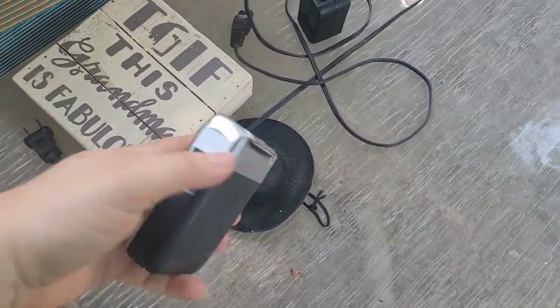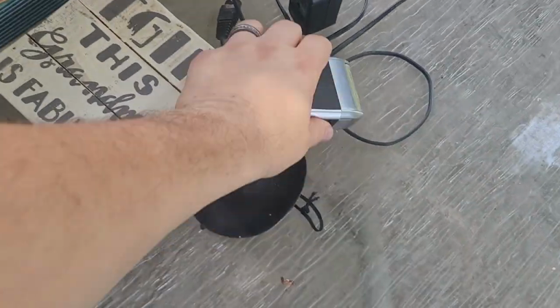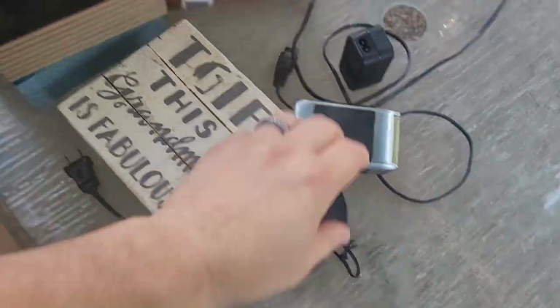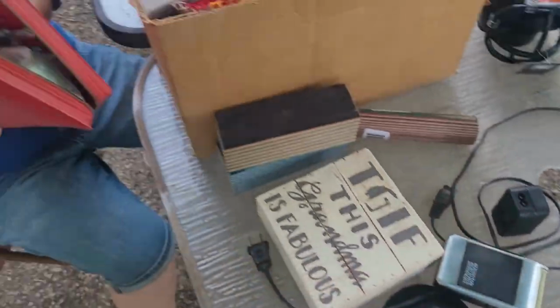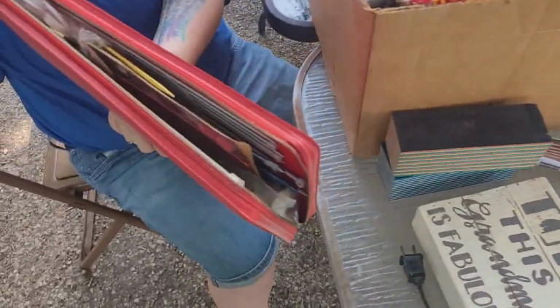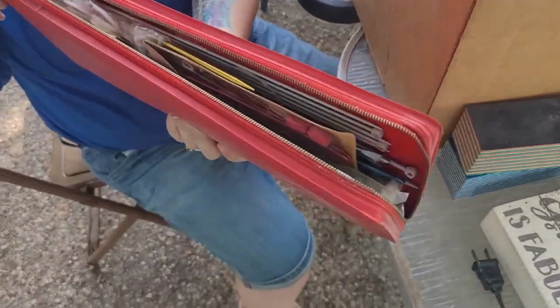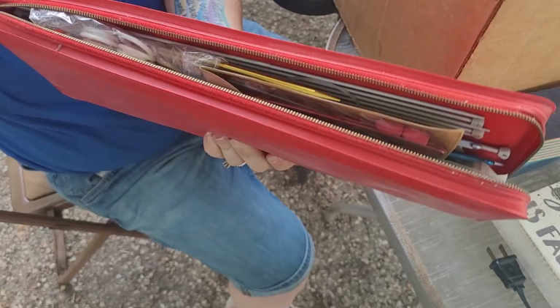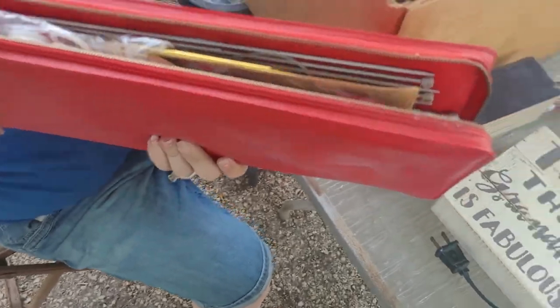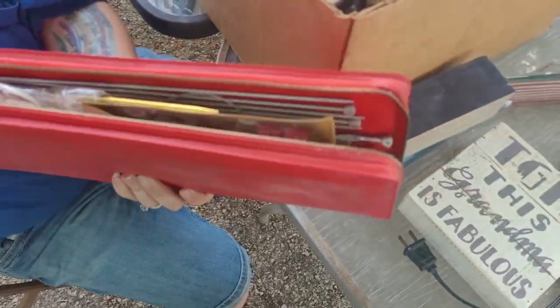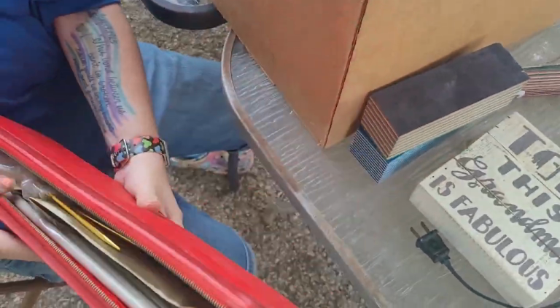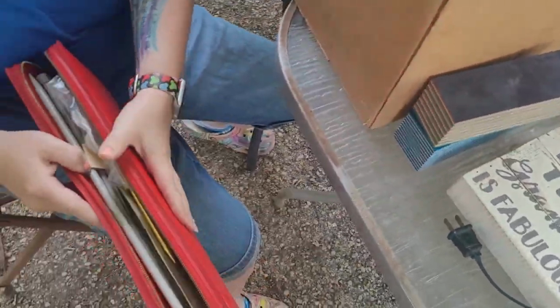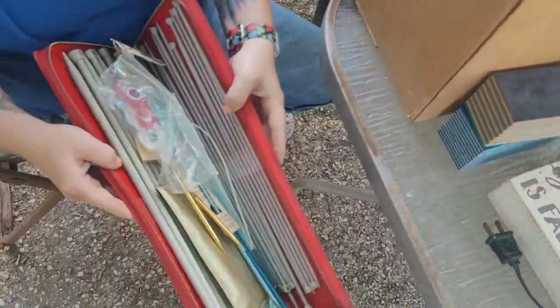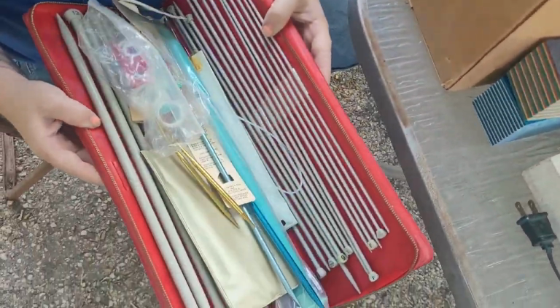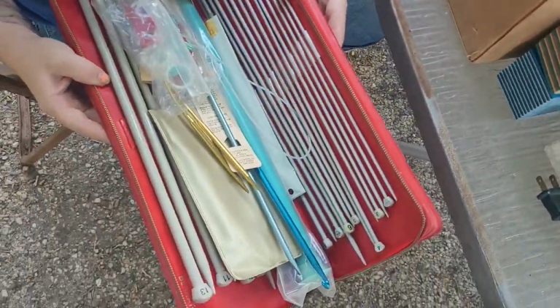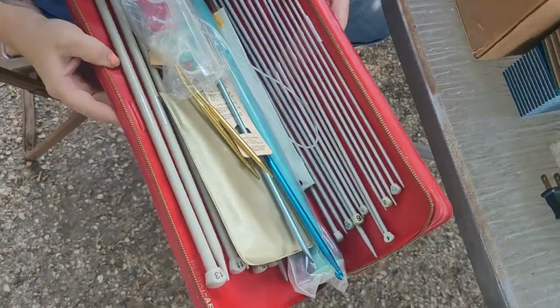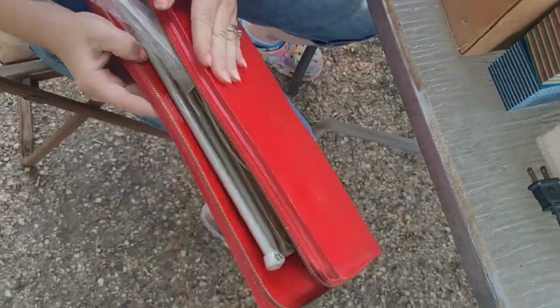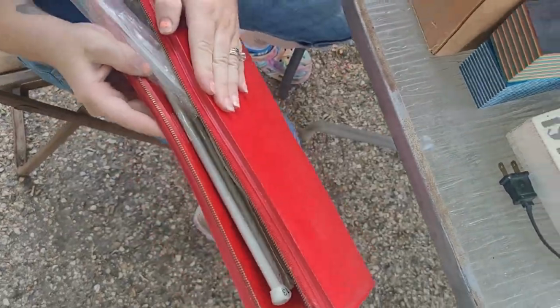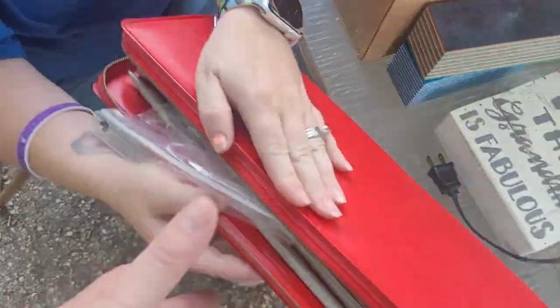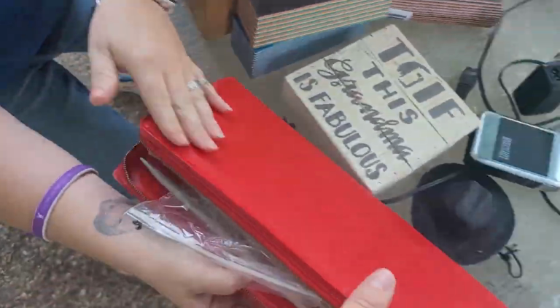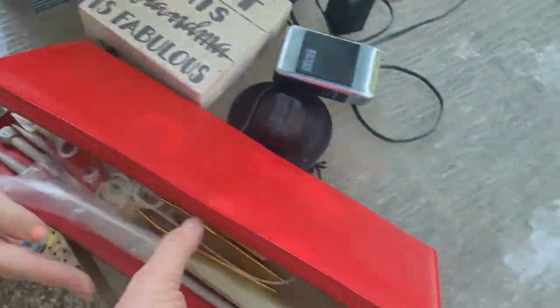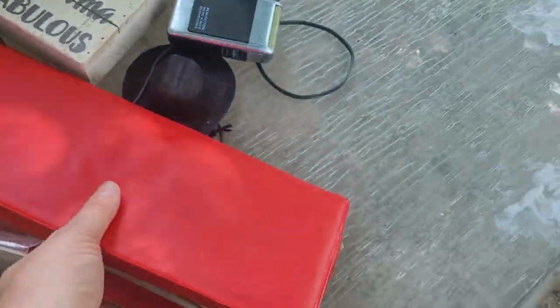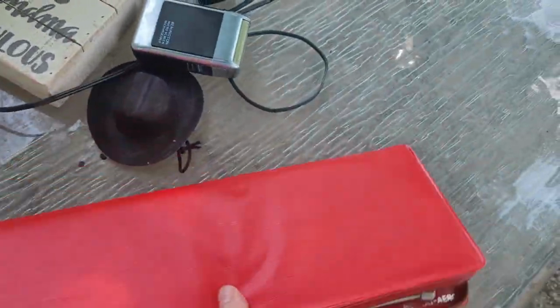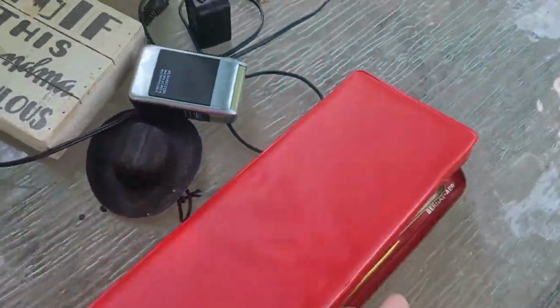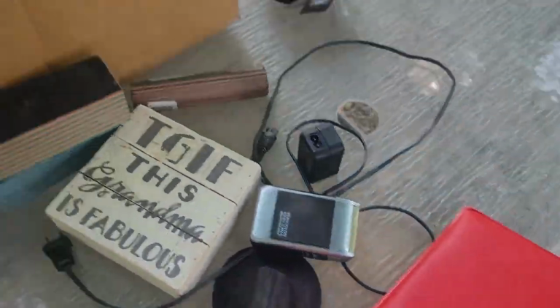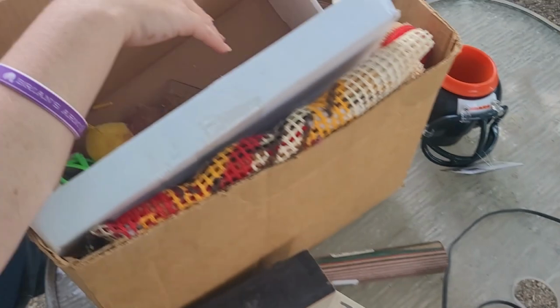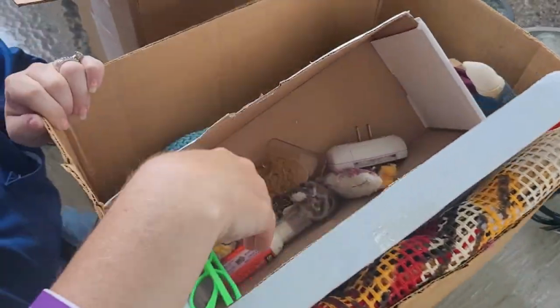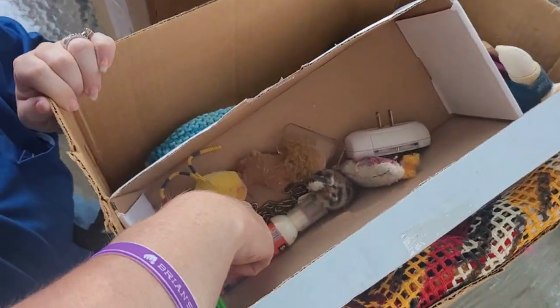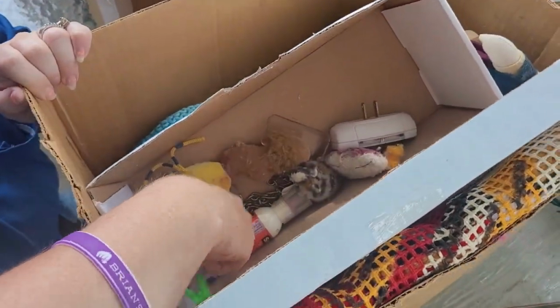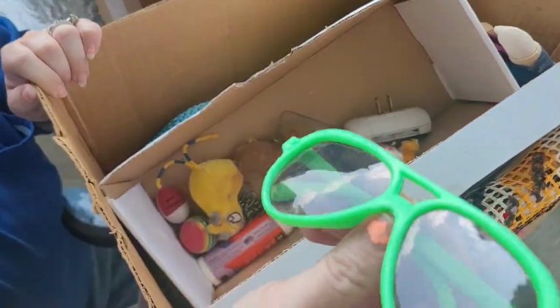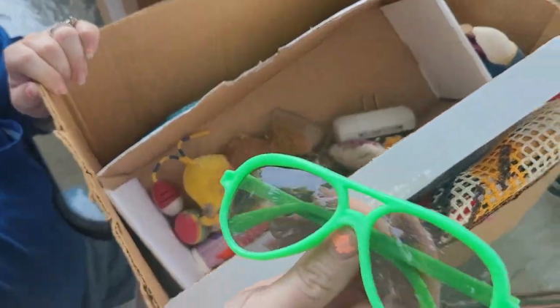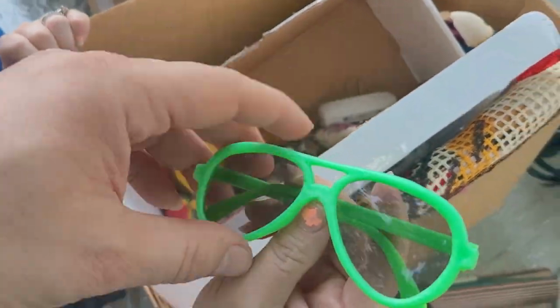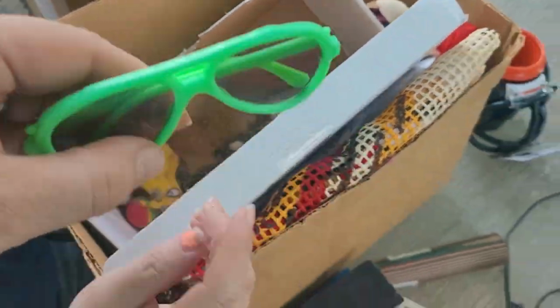What do we got in here? Oh, a crocheting kit — that's nice to have. What do we got in here? Sunglasses. Ooh, that's cute.